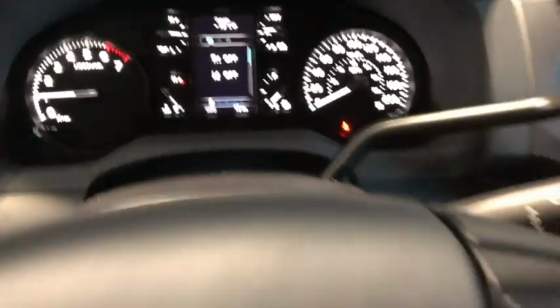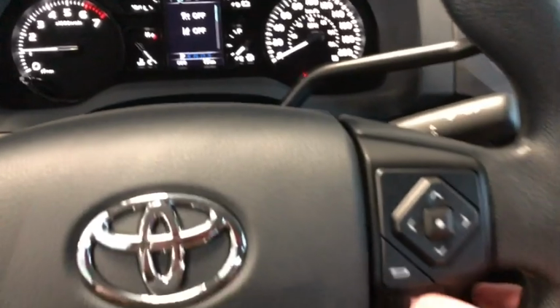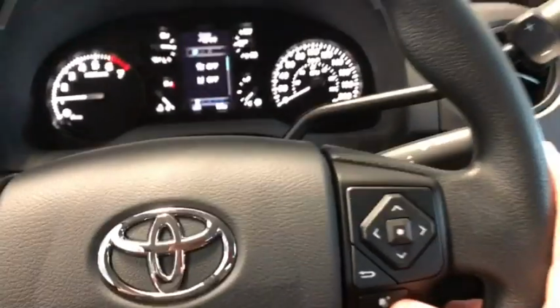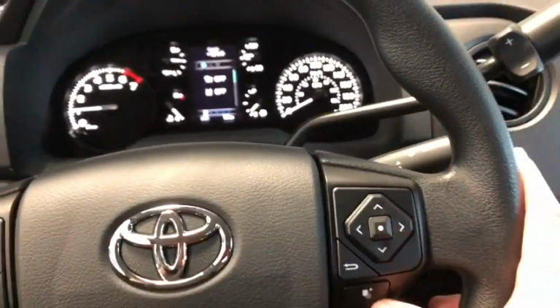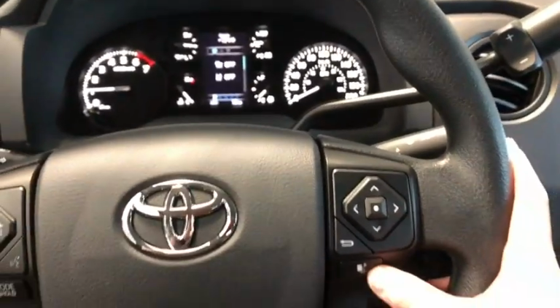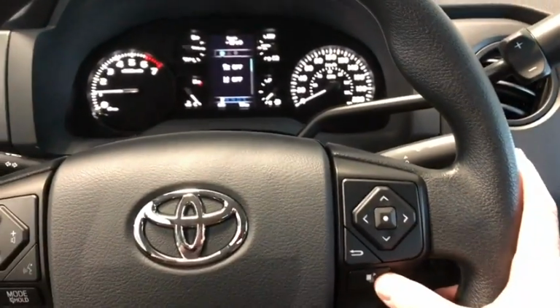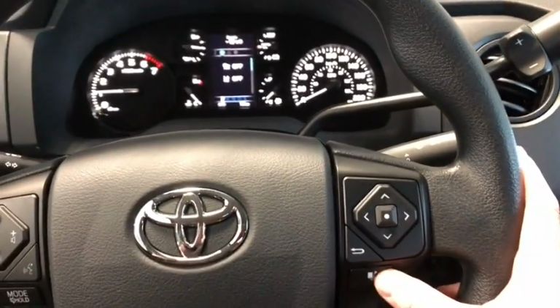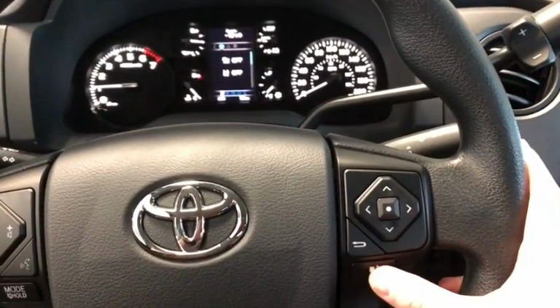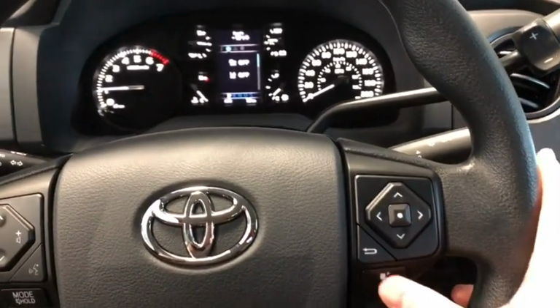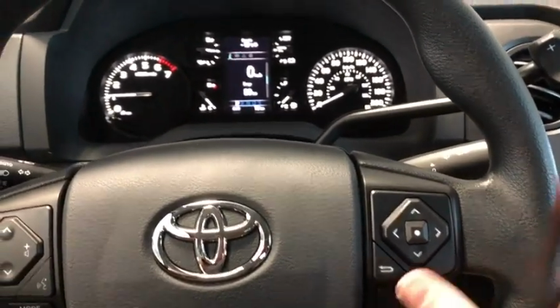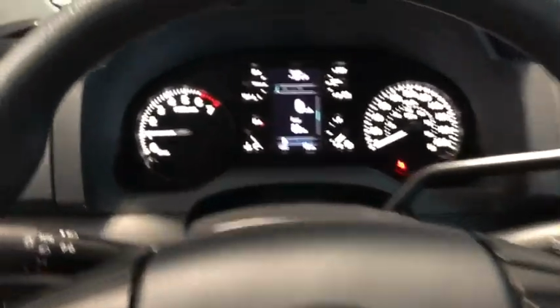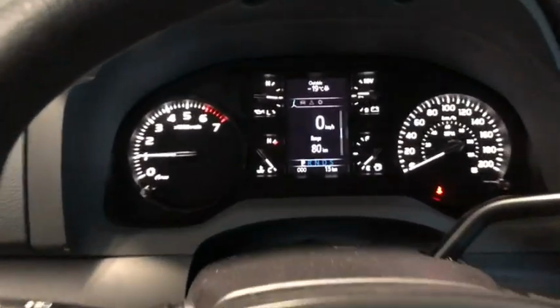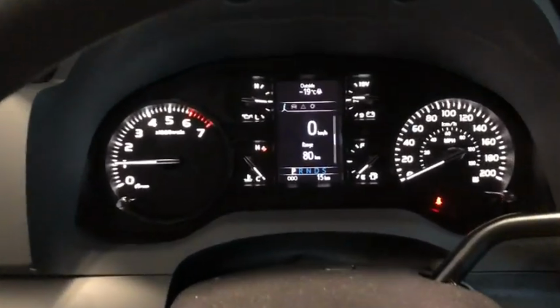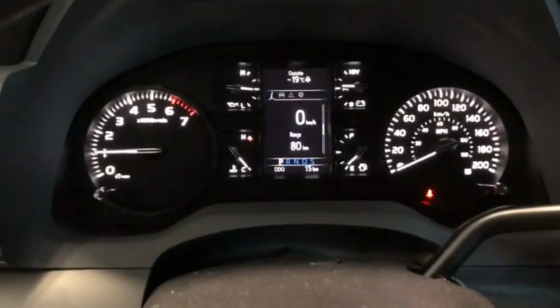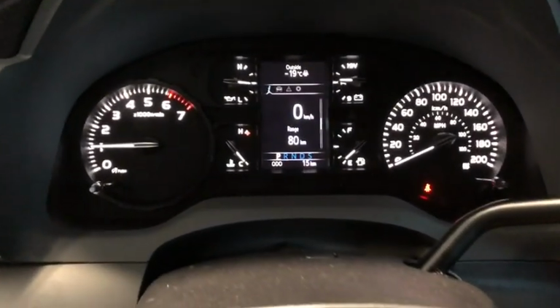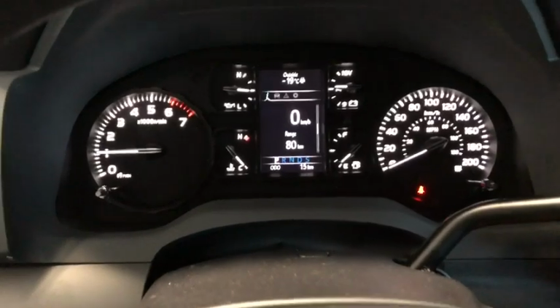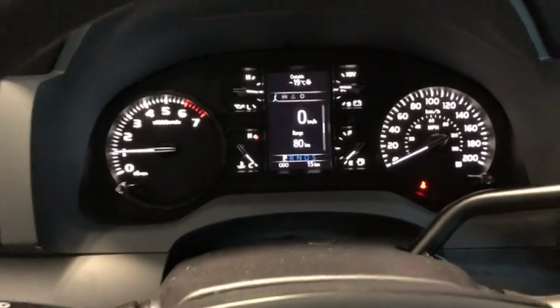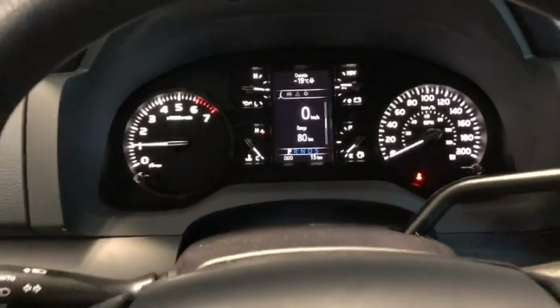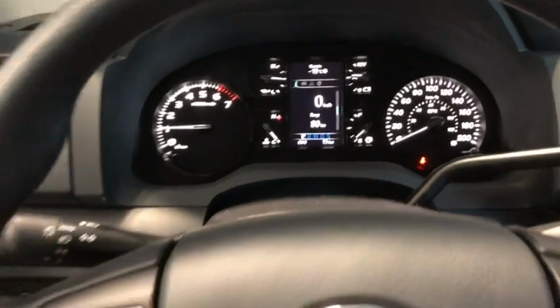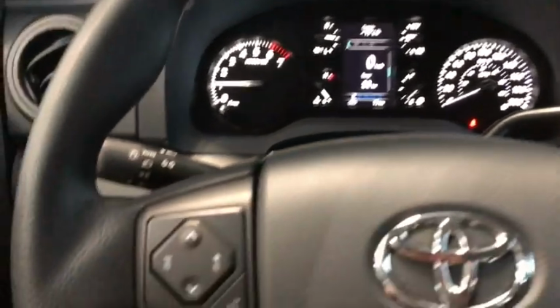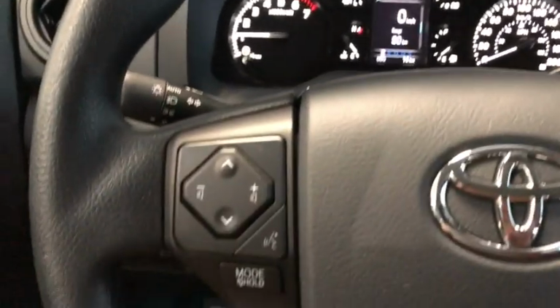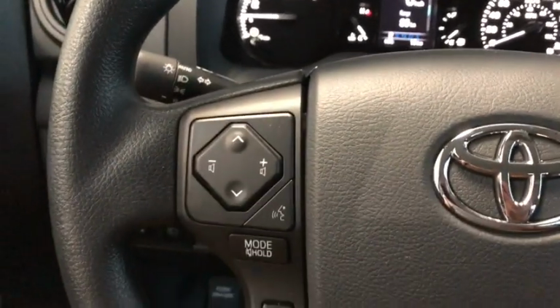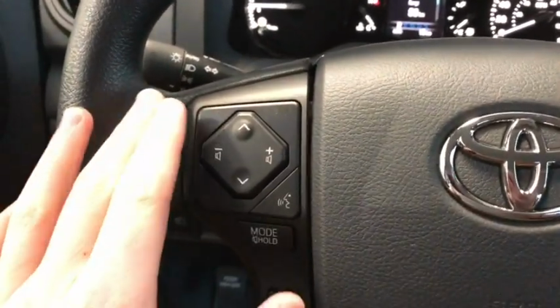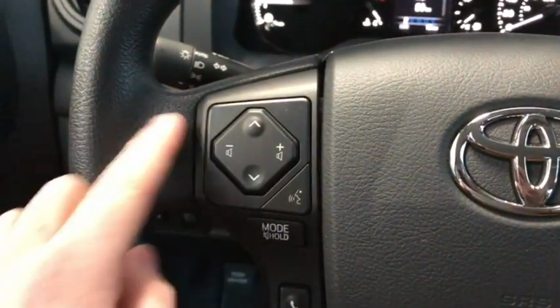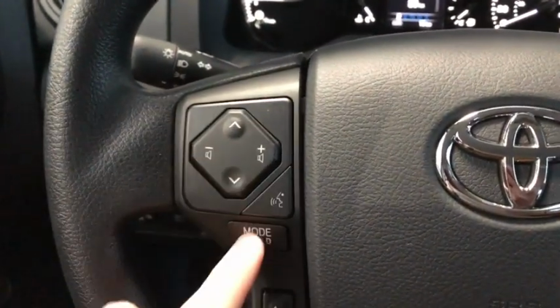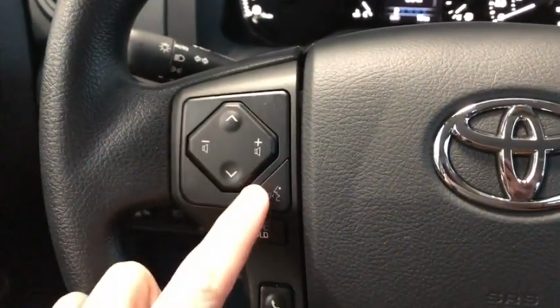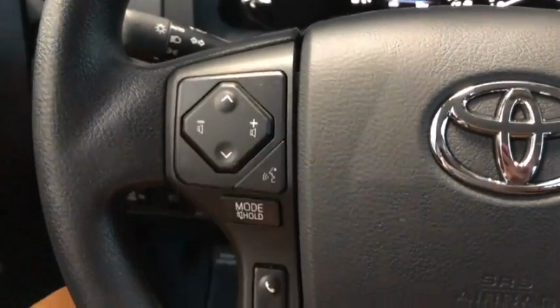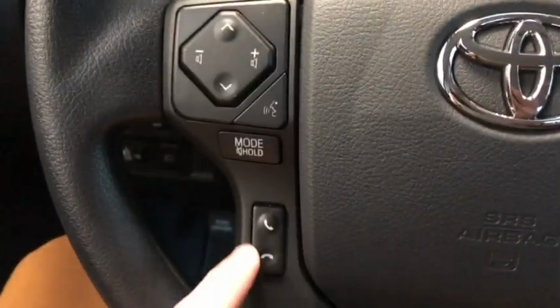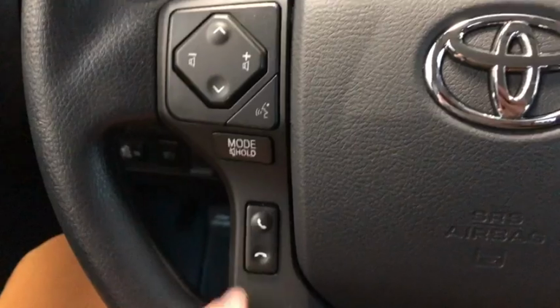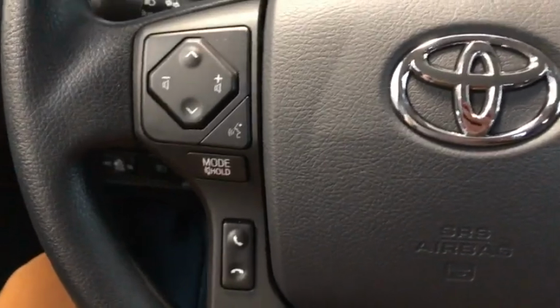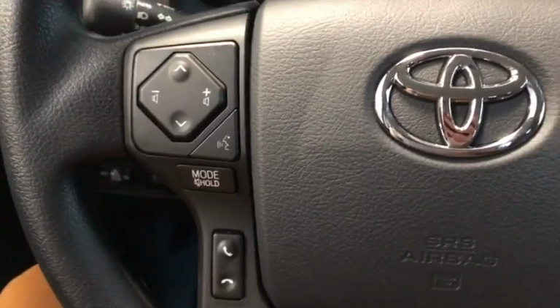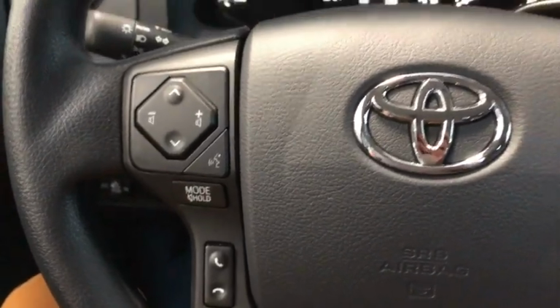We can get back to our main menu by pressing this button right here, which brings us back to our digital speedometer and our cruising range. On the left hand side we have our volume and channel selector, voice recognition, and hands-free calling as well.